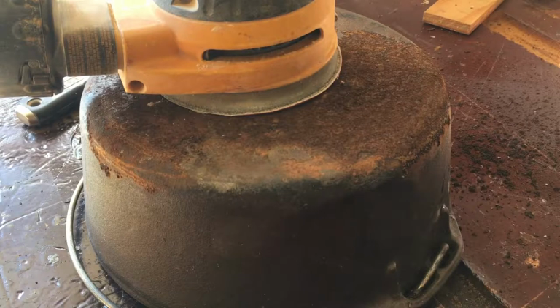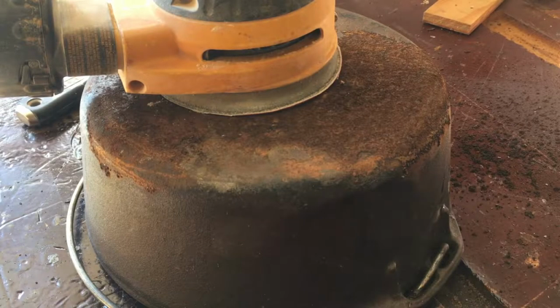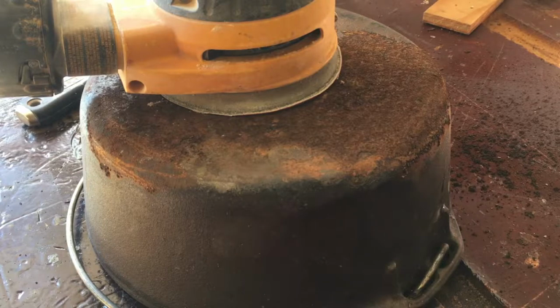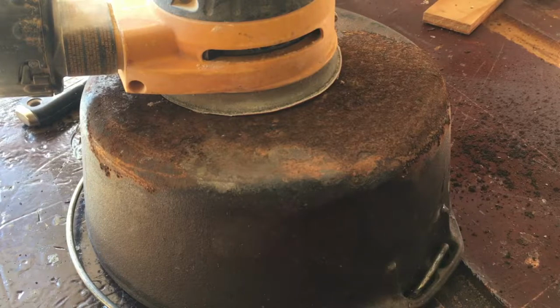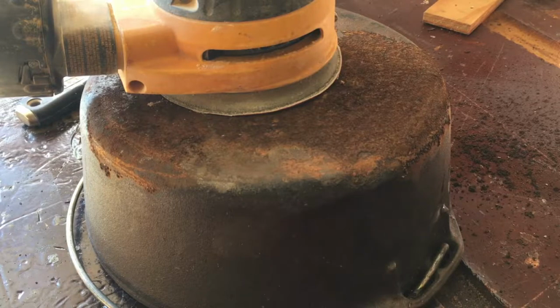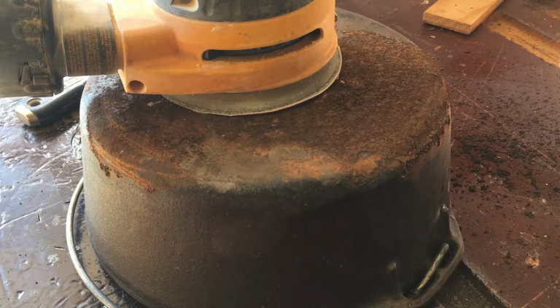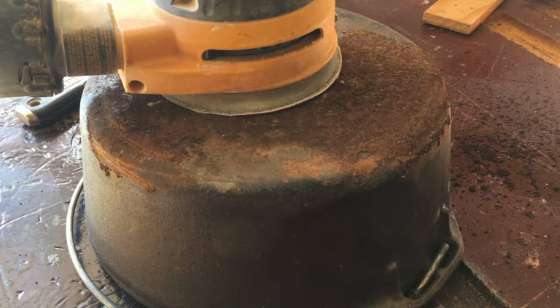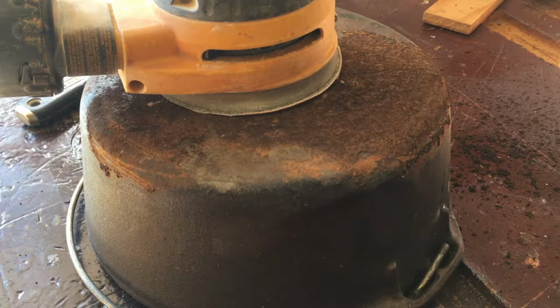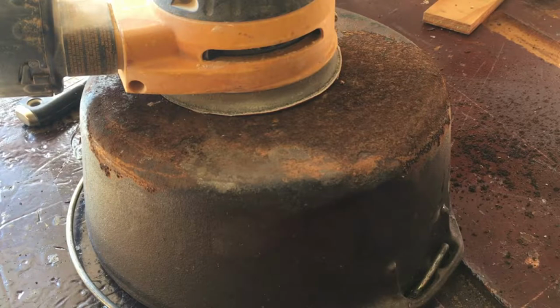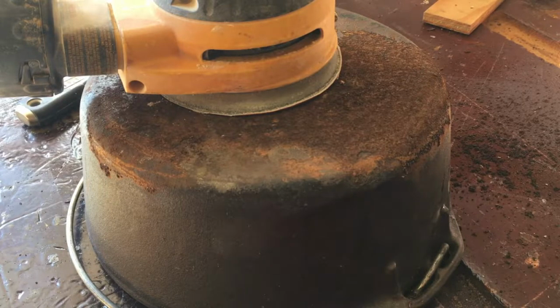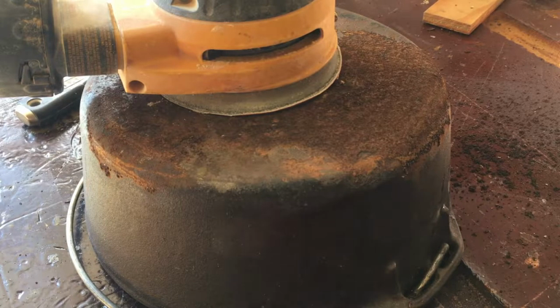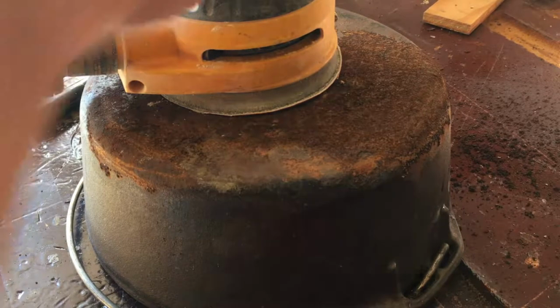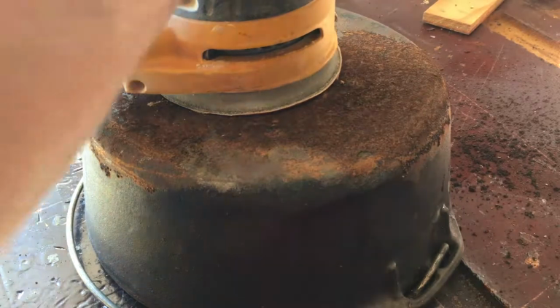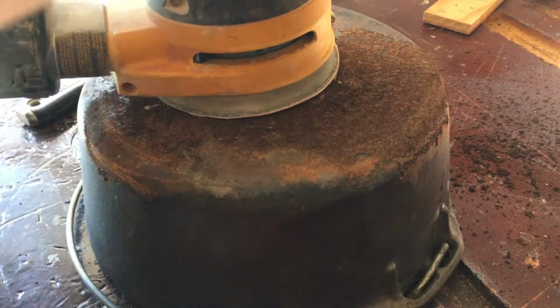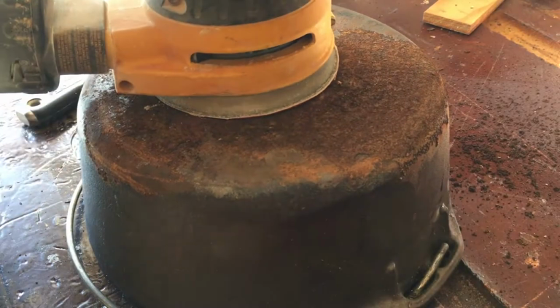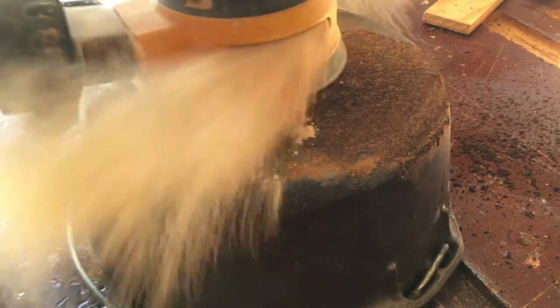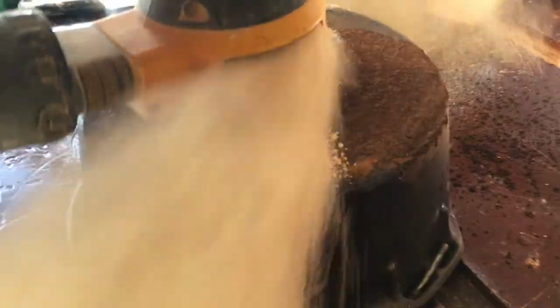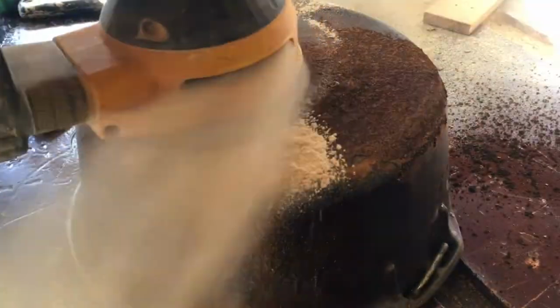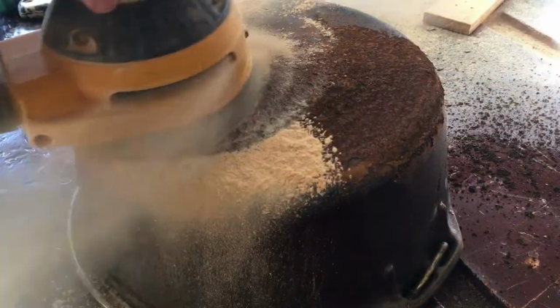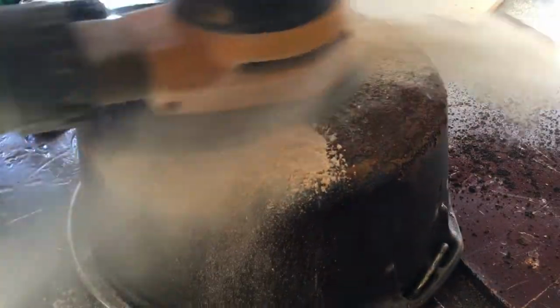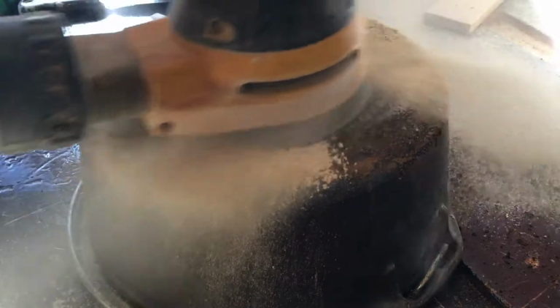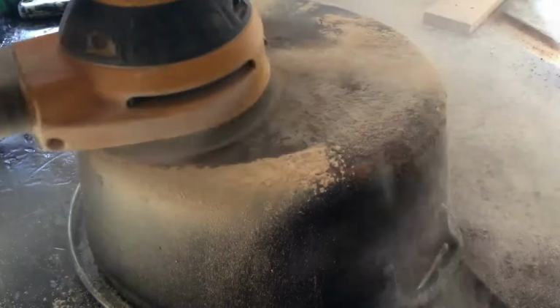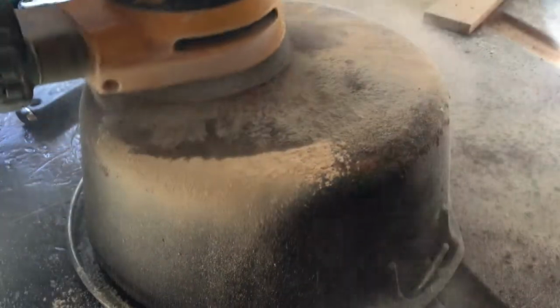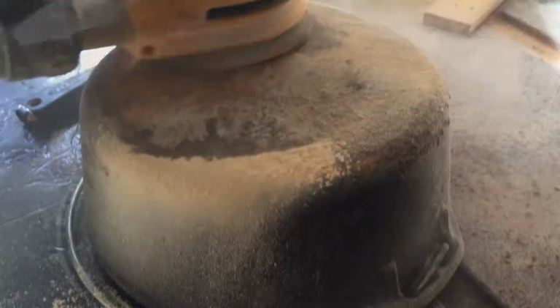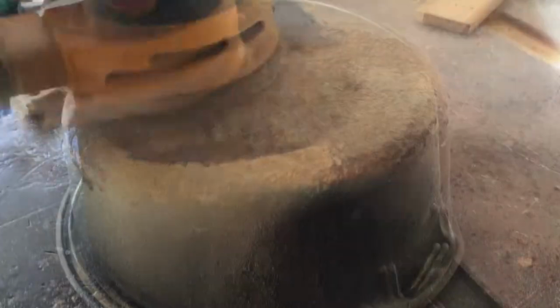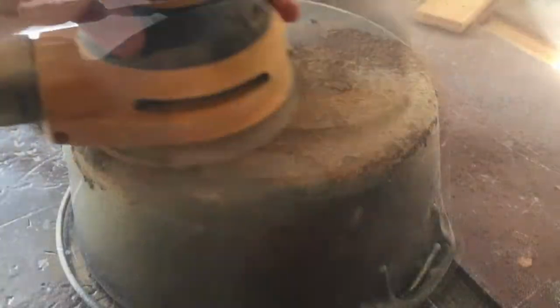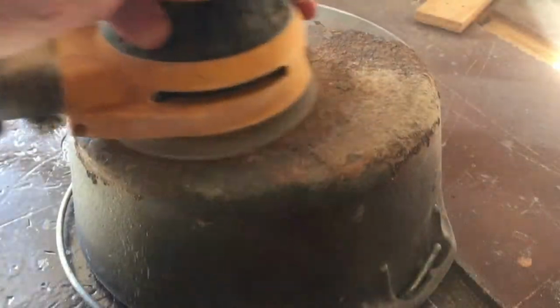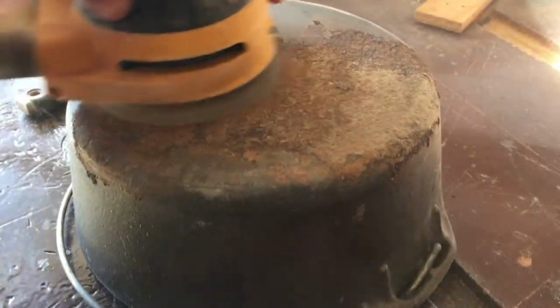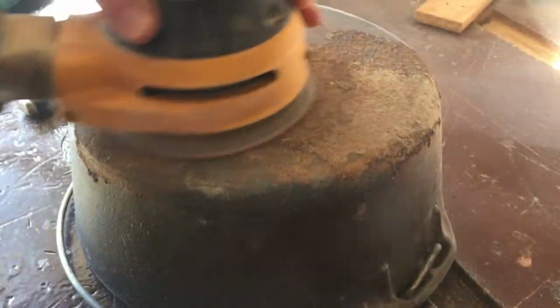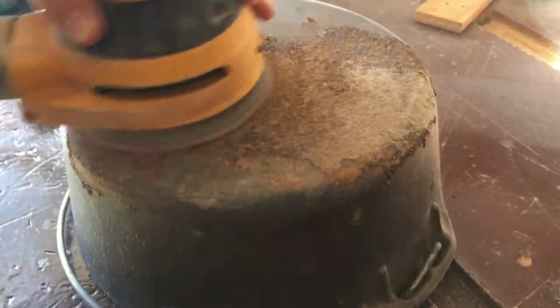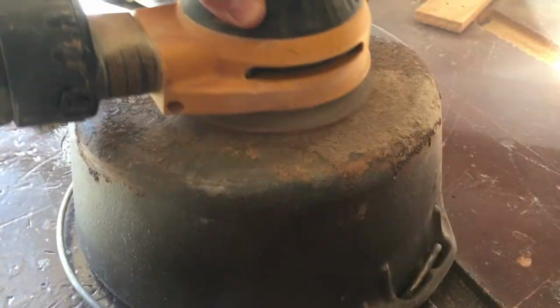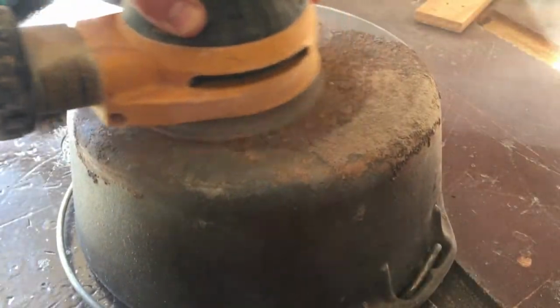The first thing I tried was taking some 50 grit sandpaper on my orbital sander to see if that would work. Let's give that a try.